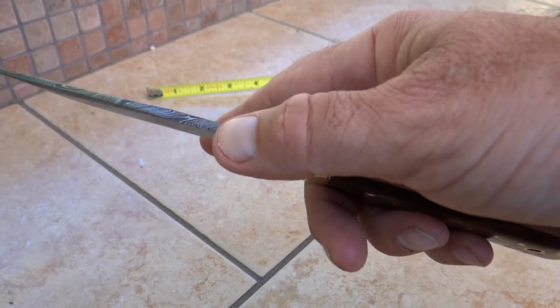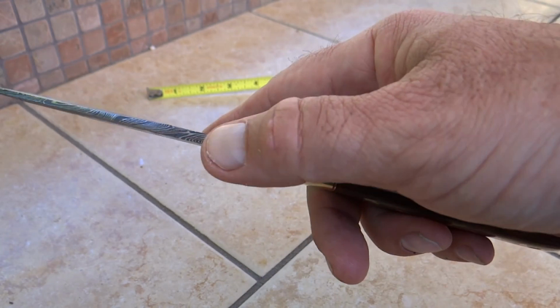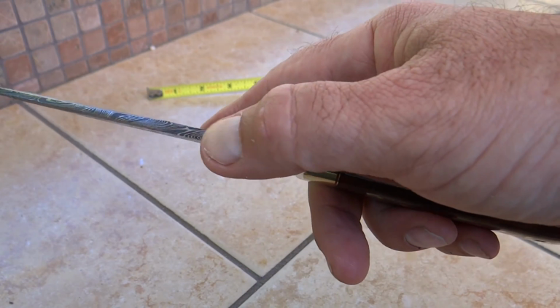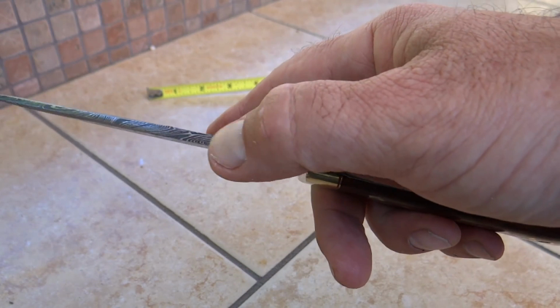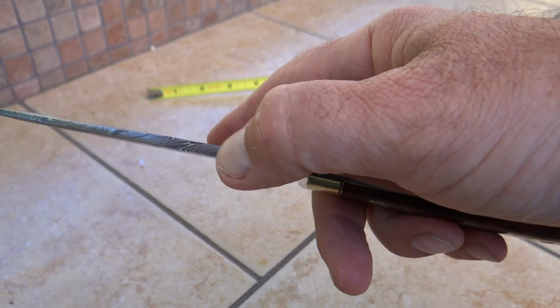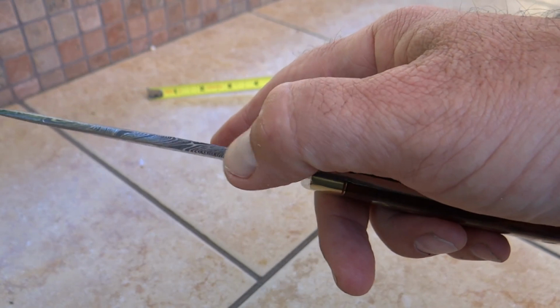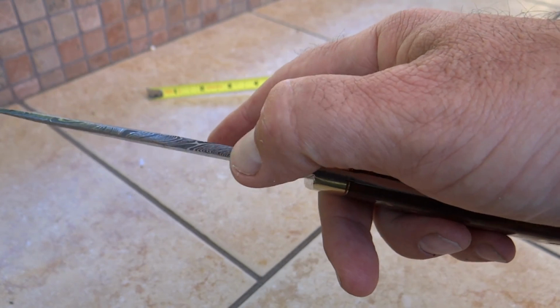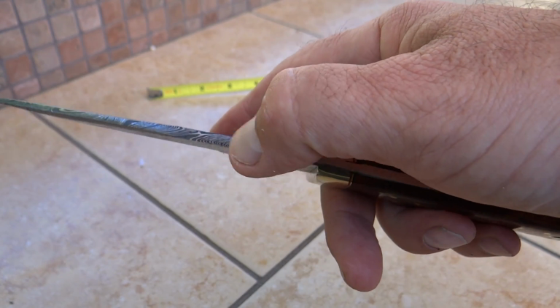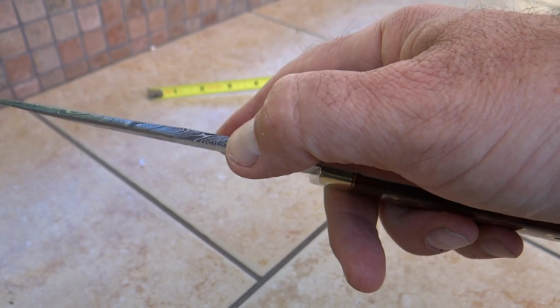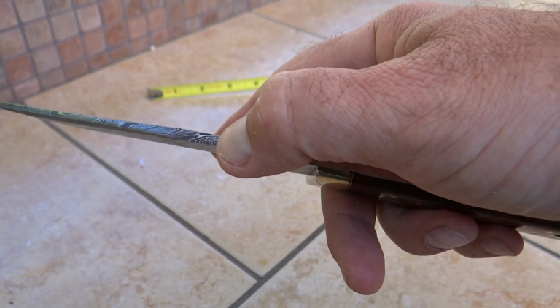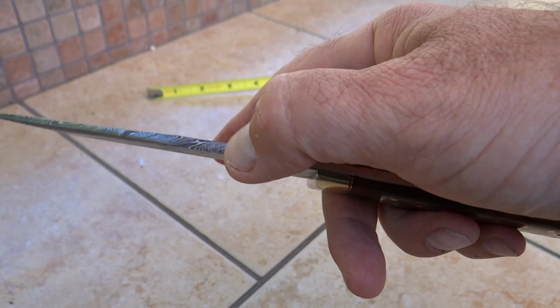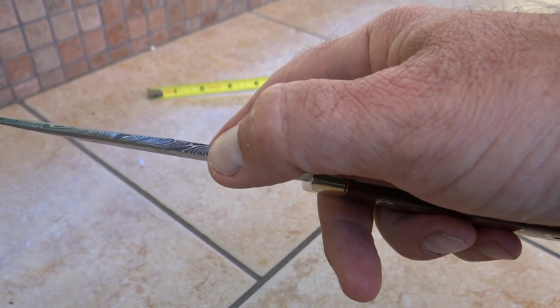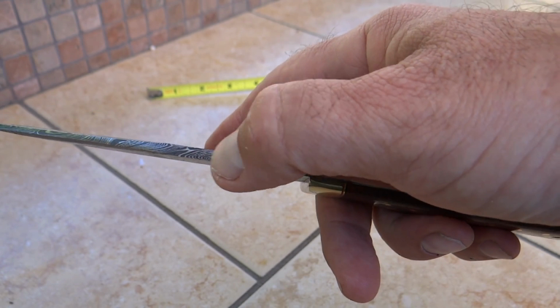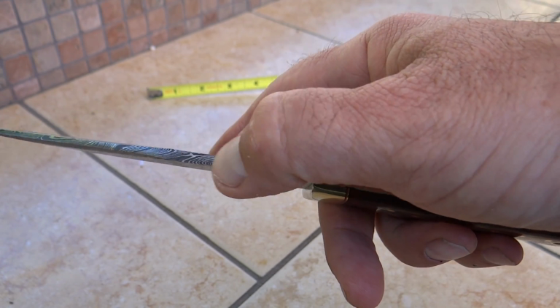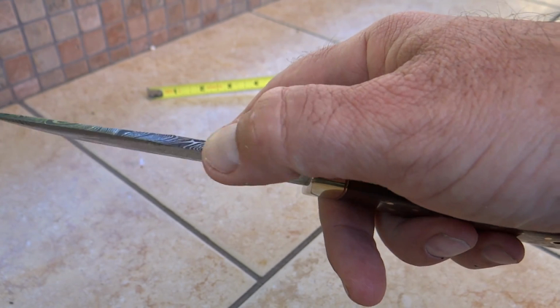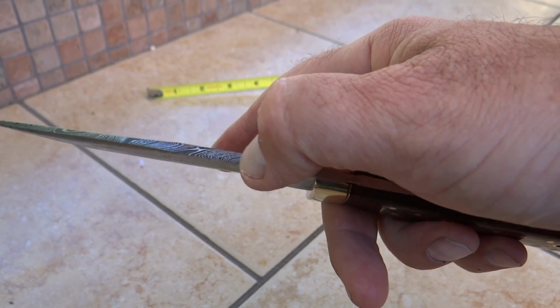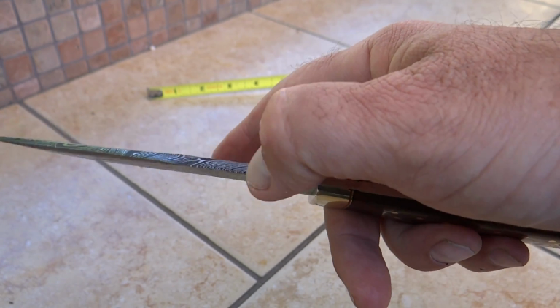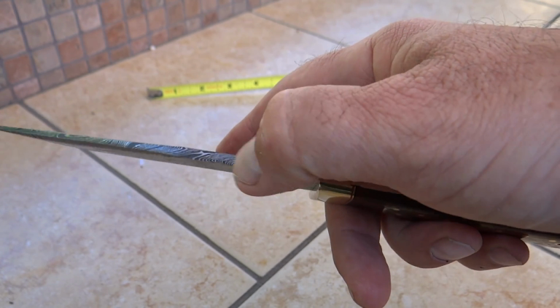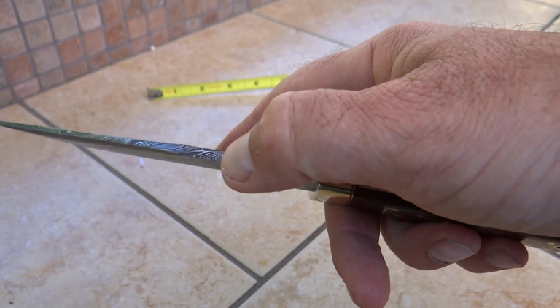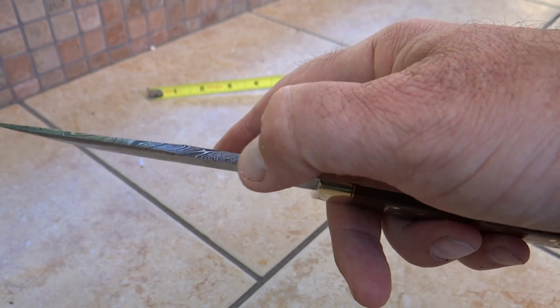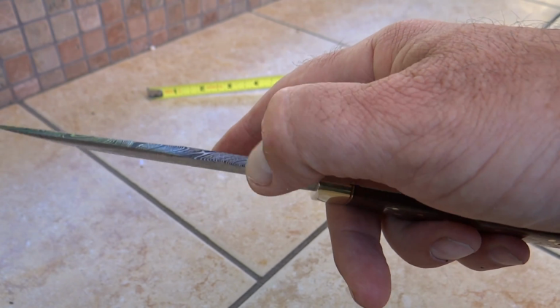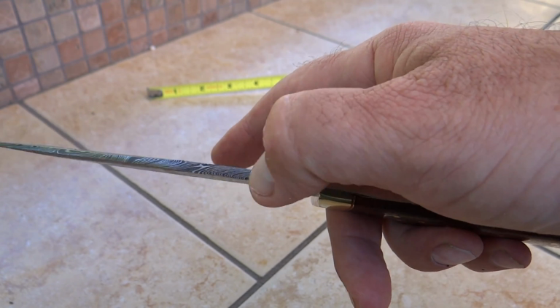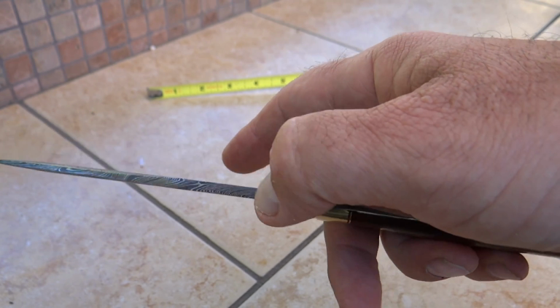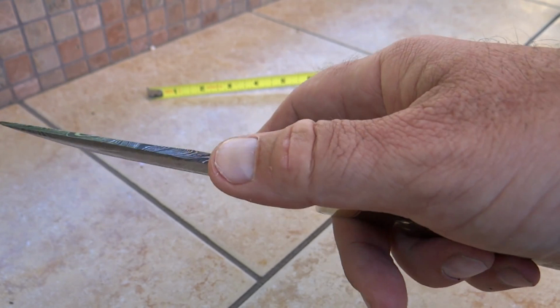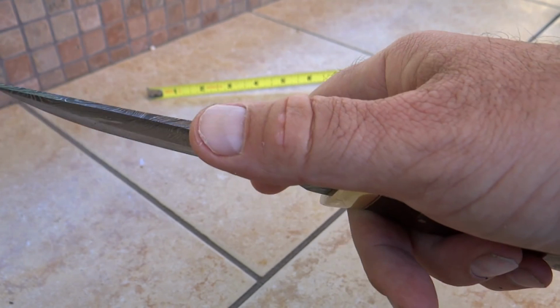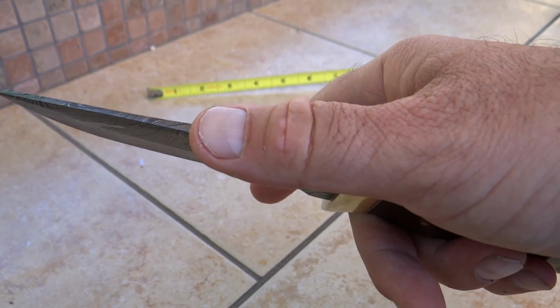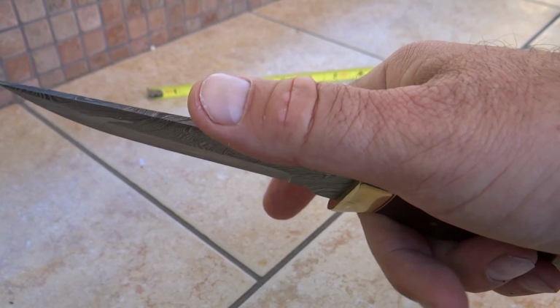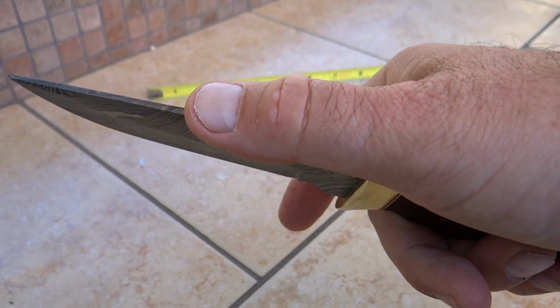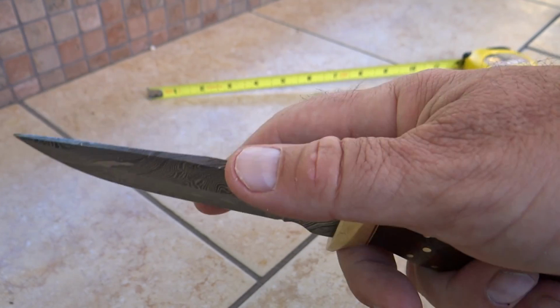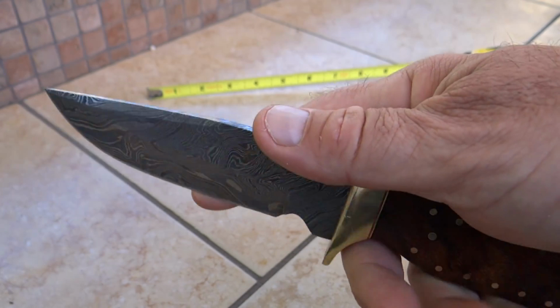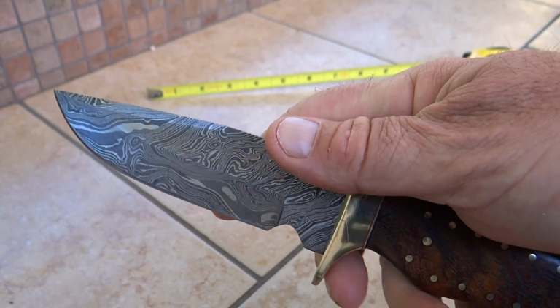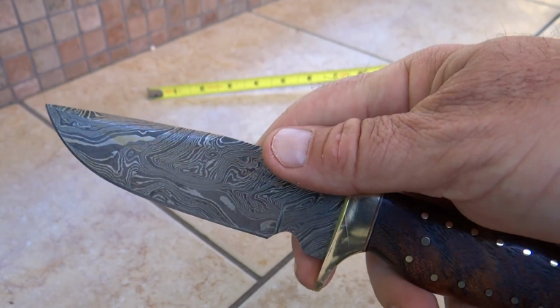It's got a nice thick edge — we're talking about a good quarter inch plus, about a quarter of an inch here, maybe. Thickness in the blade that tapers as it goes to the front.